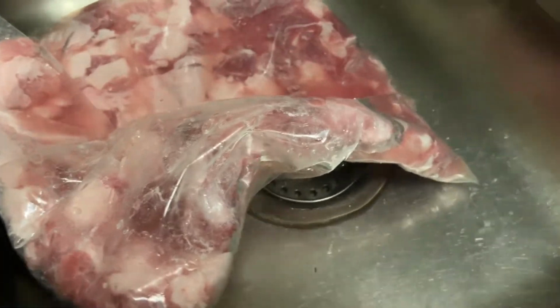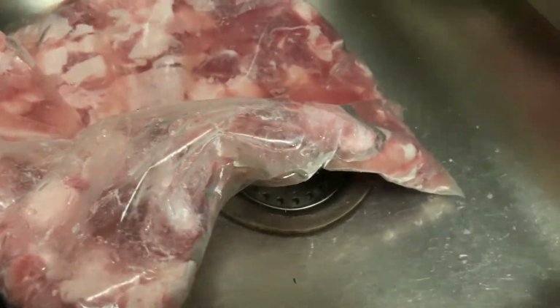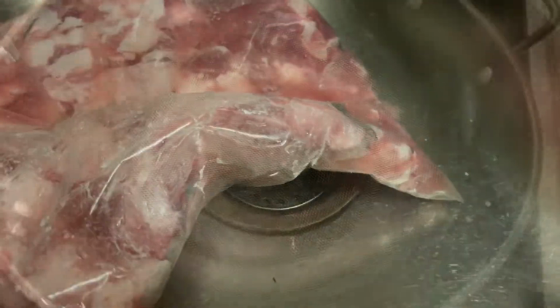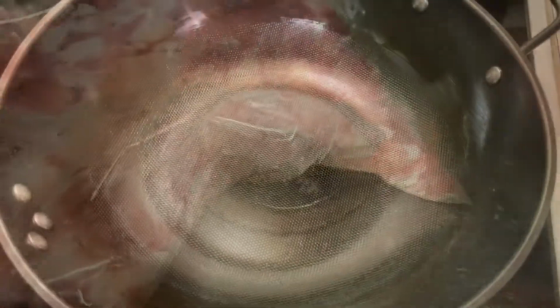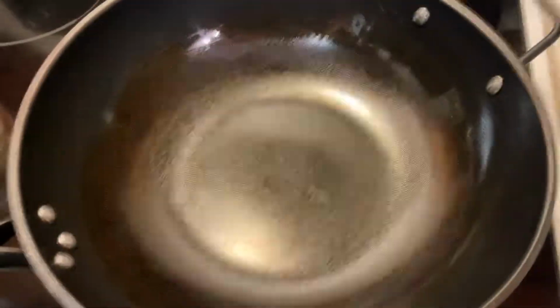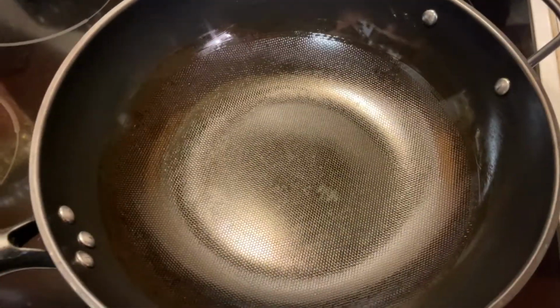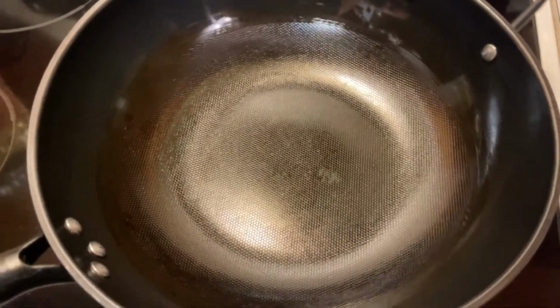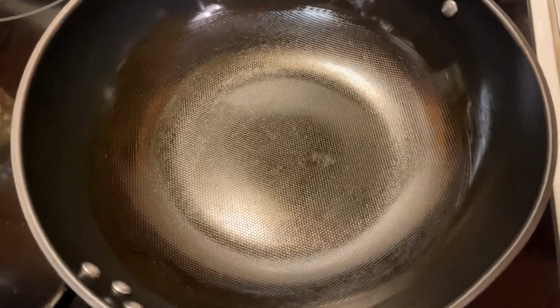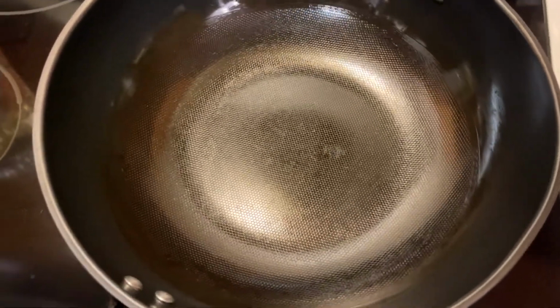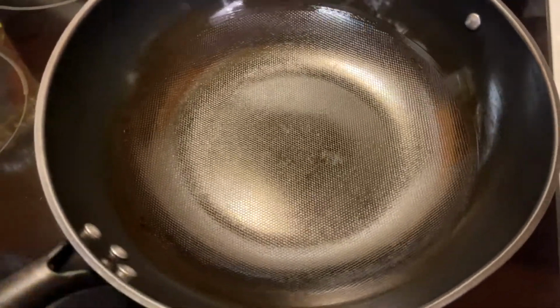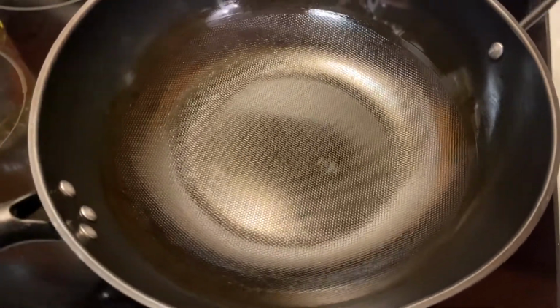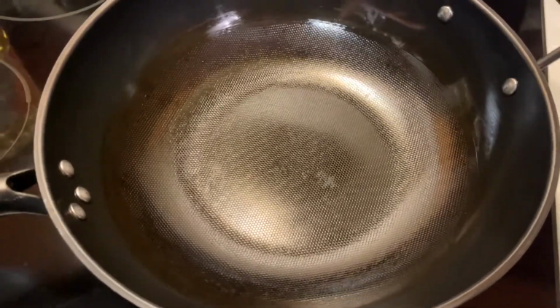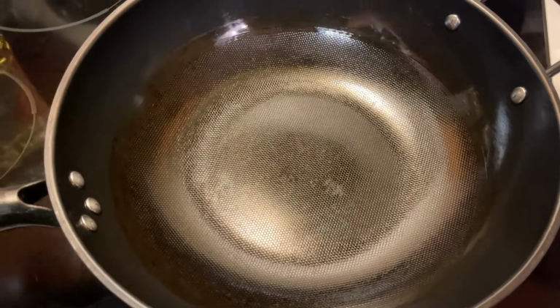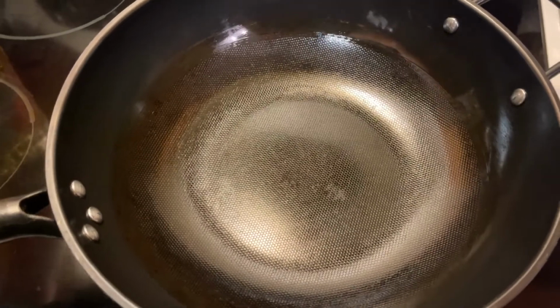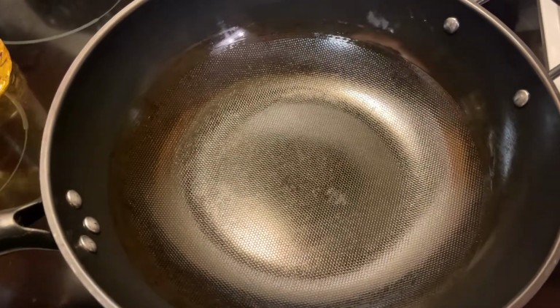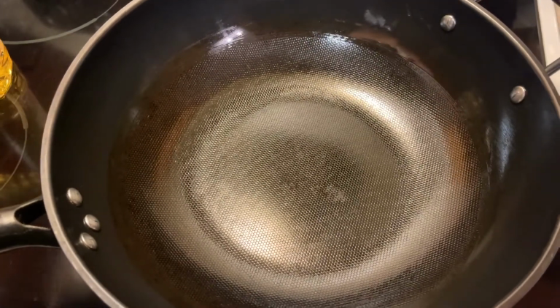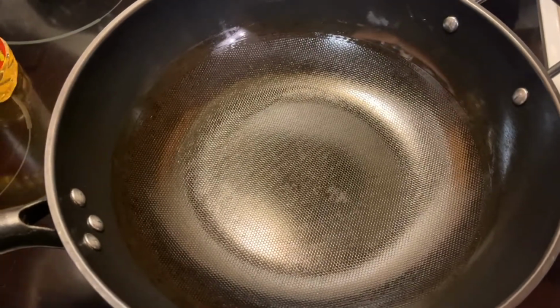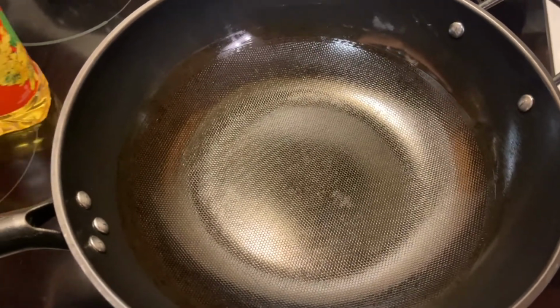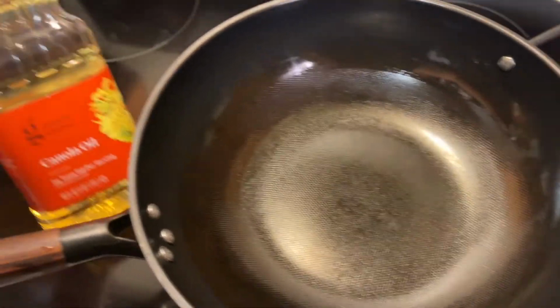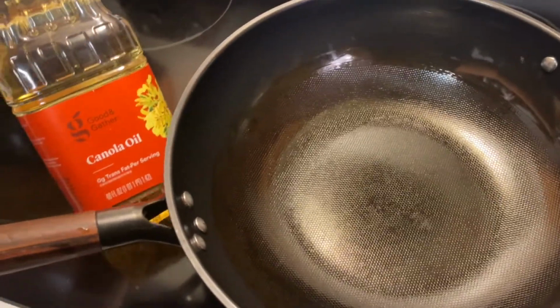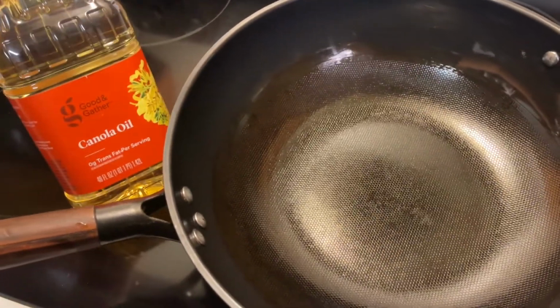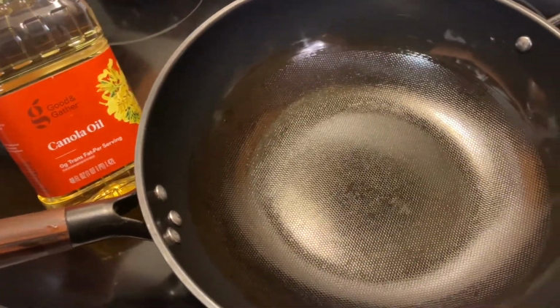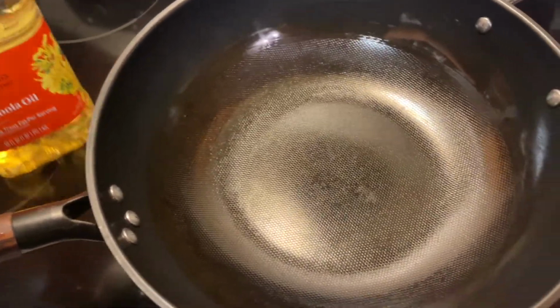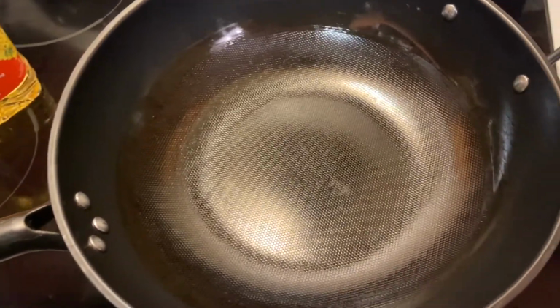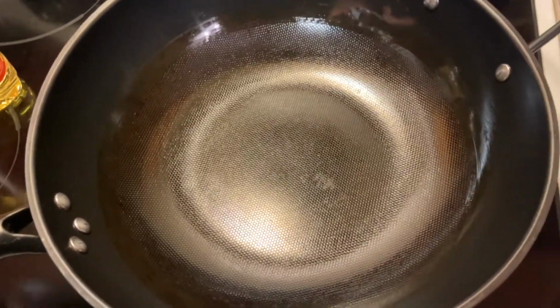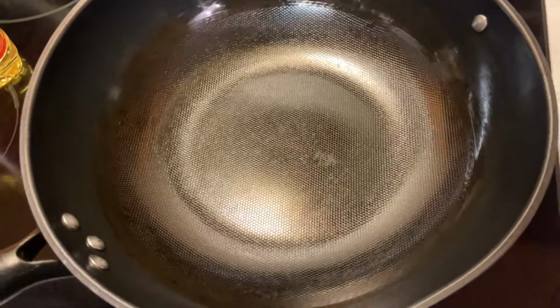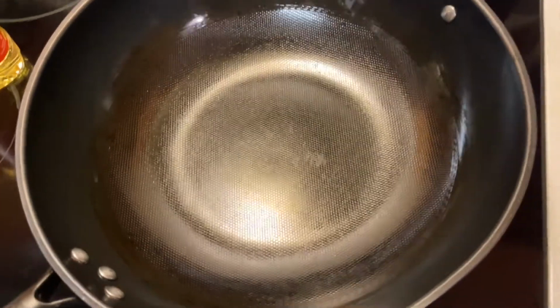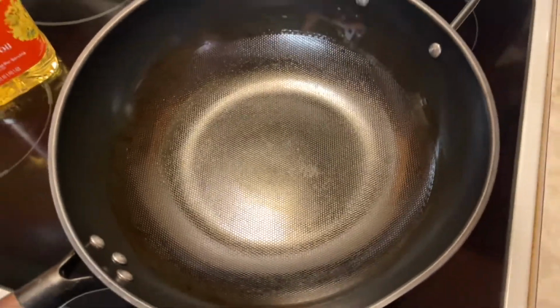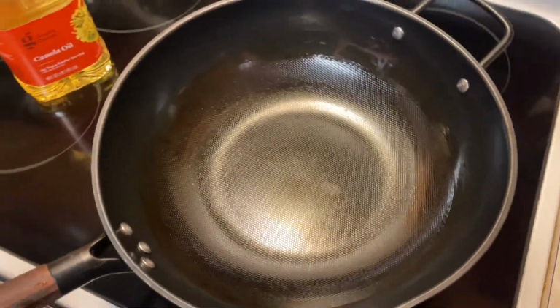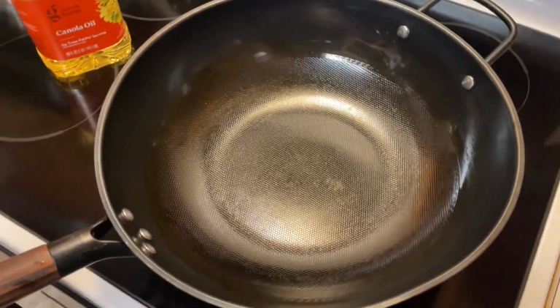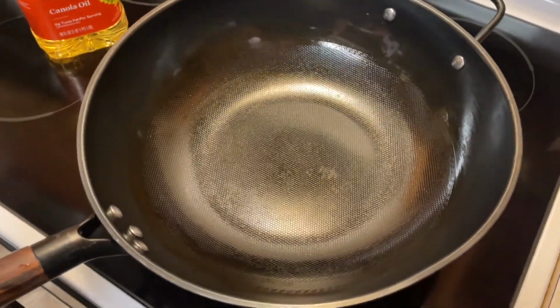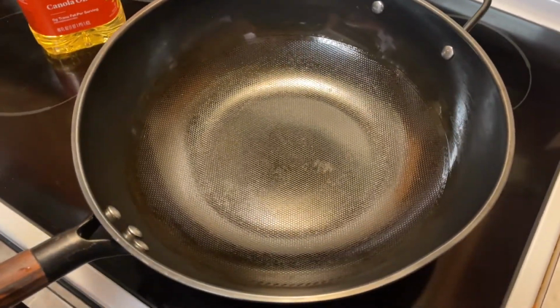I'm defrosting some pork that I had in the freezer and warming up my pan — I'm using a wok. I cut up some eggplant that I got at the farmers market and I had some leftover tofu. So let's get cooking.